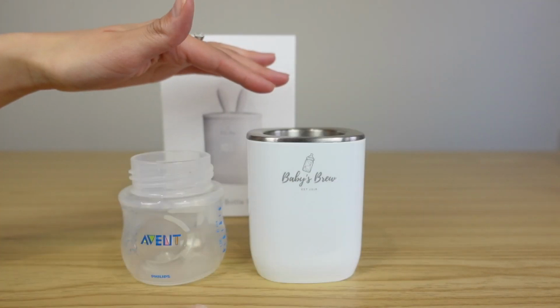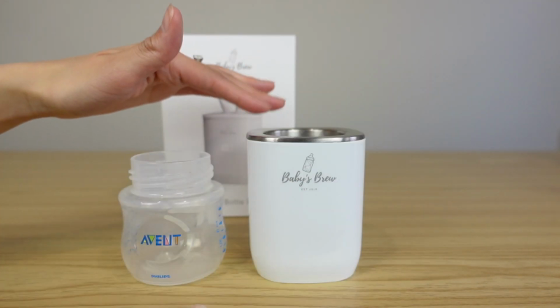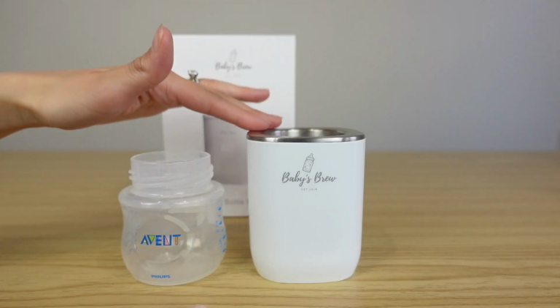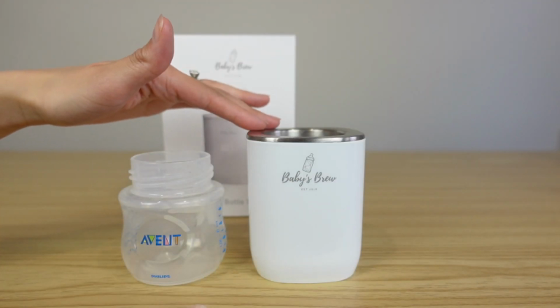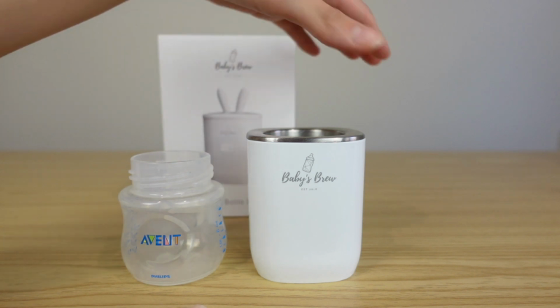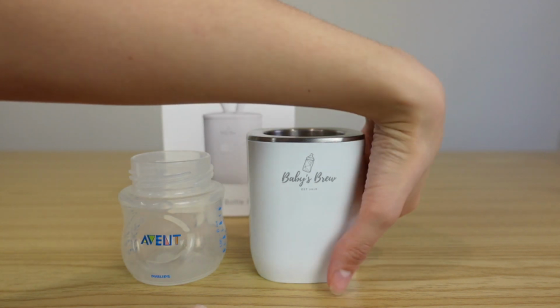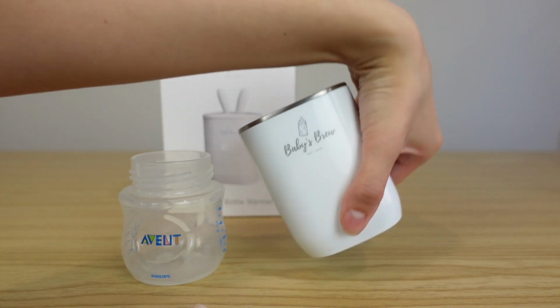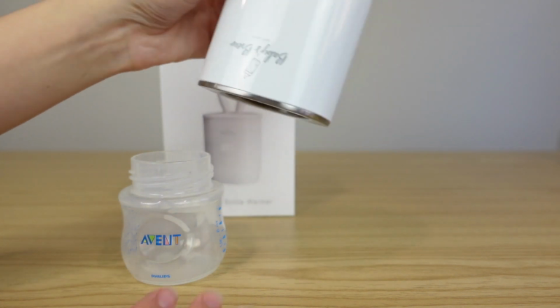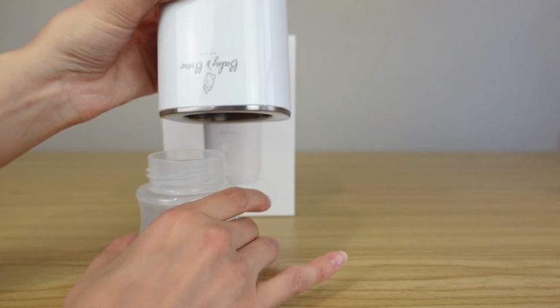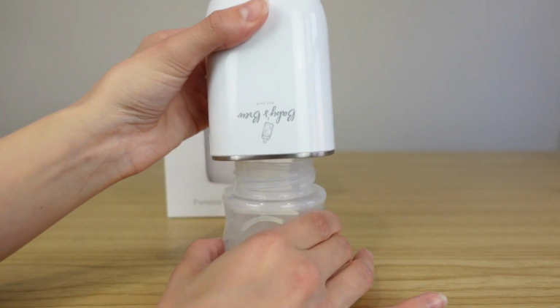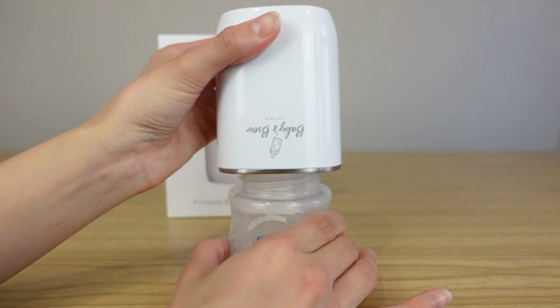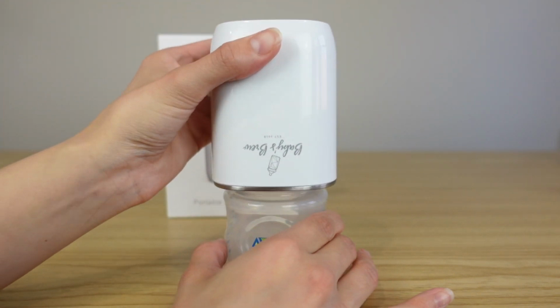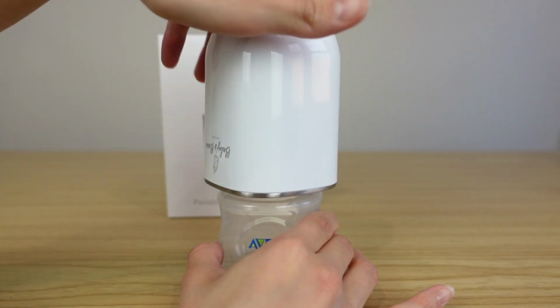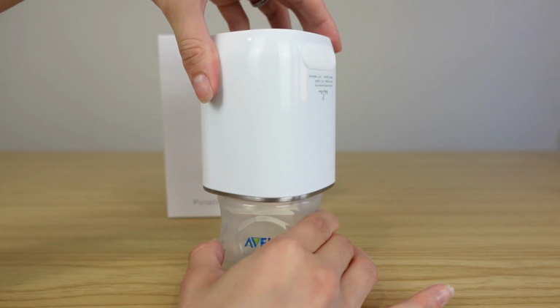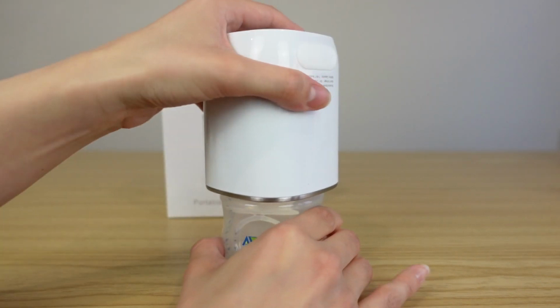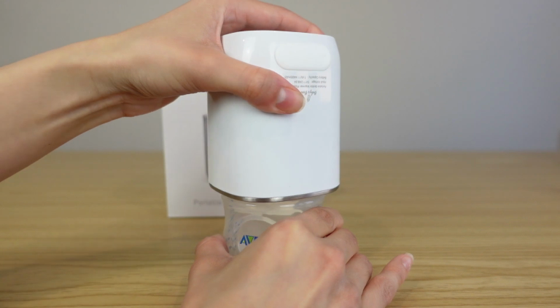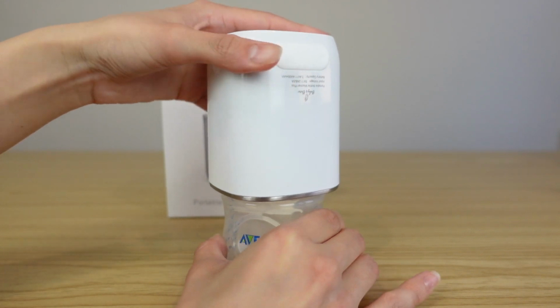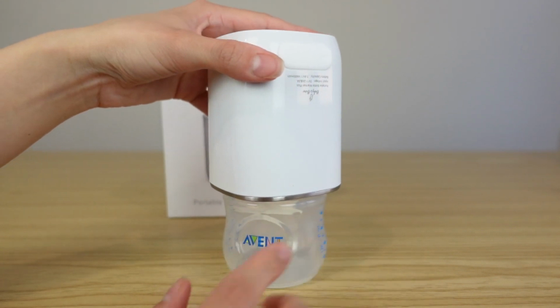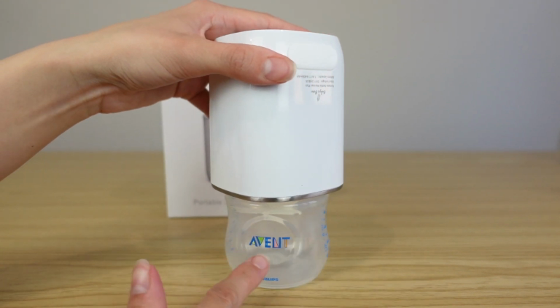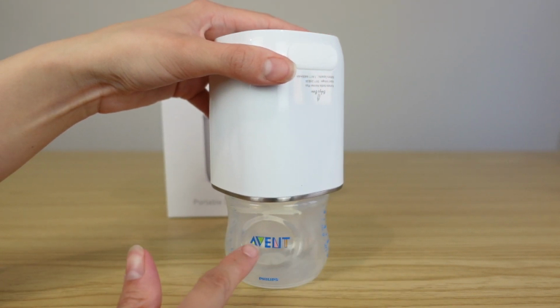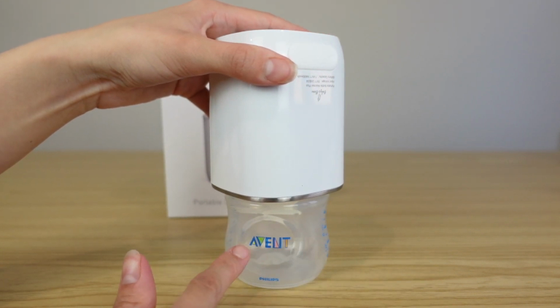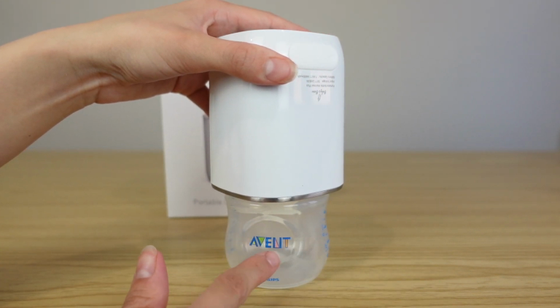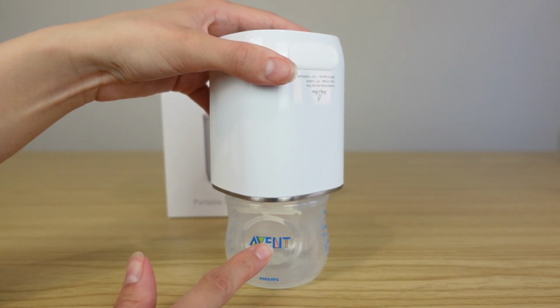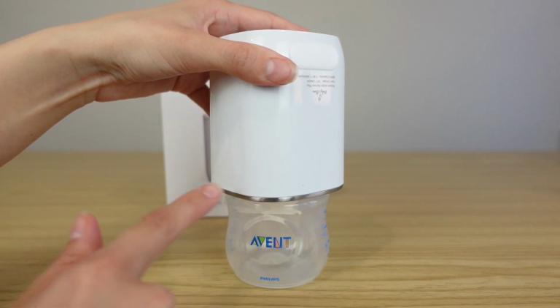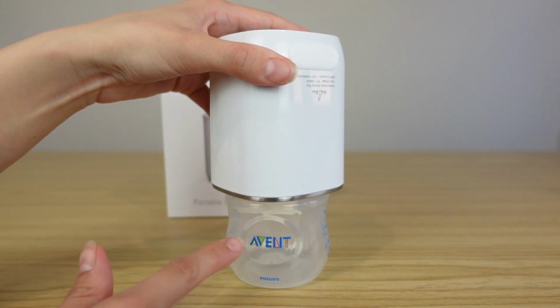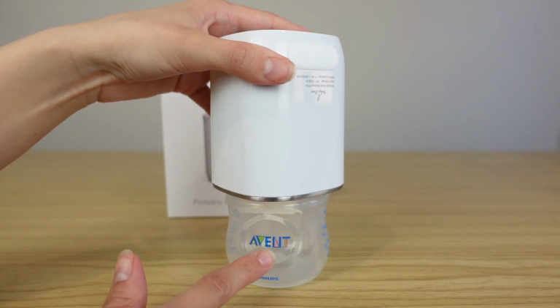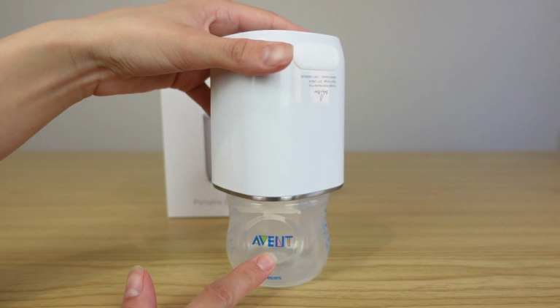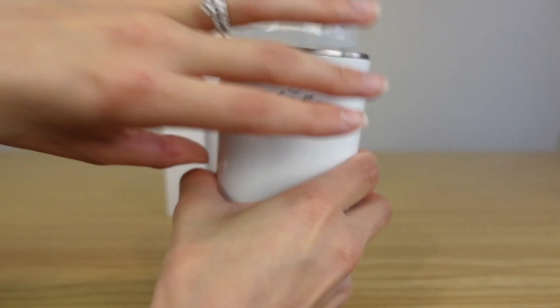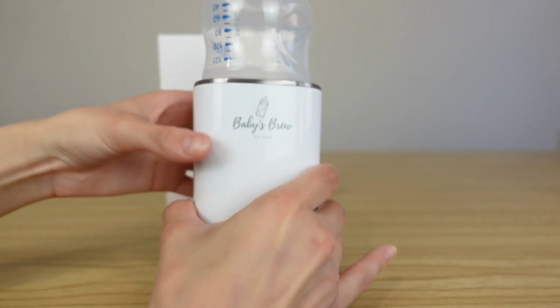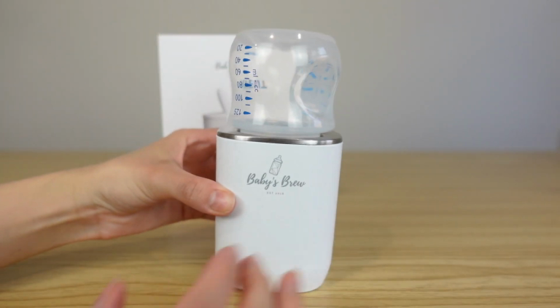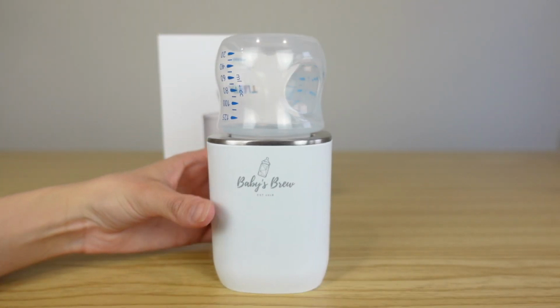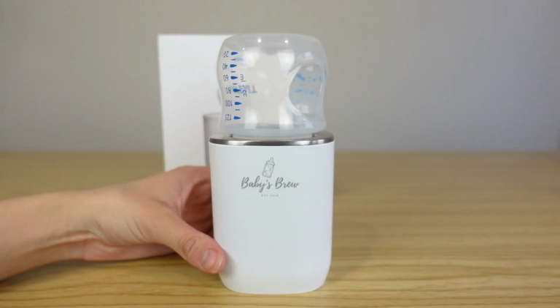When heating up your milk, you always want to flip your Baby's Brew upside down and screw it on to the bottle. If you have your fluids in here and you flip the bottle over, you're going to spill your milk. So flip it upside down first.